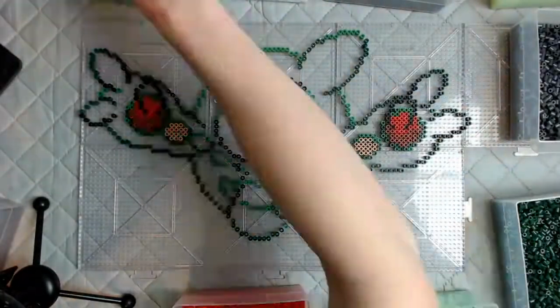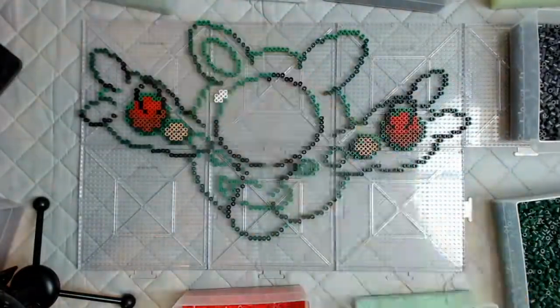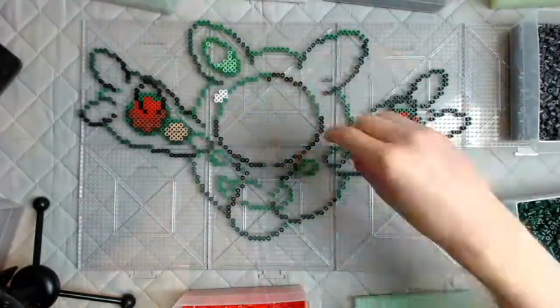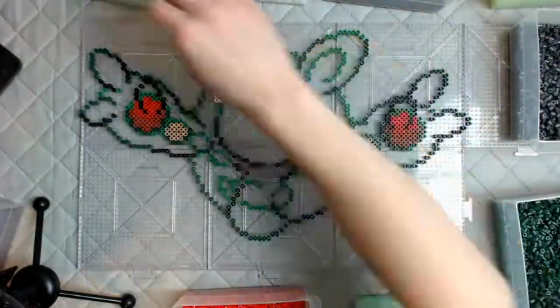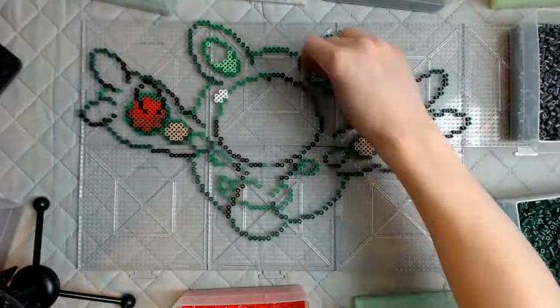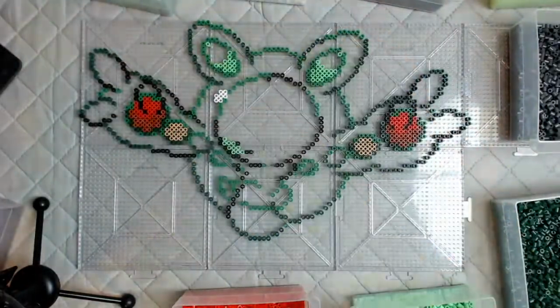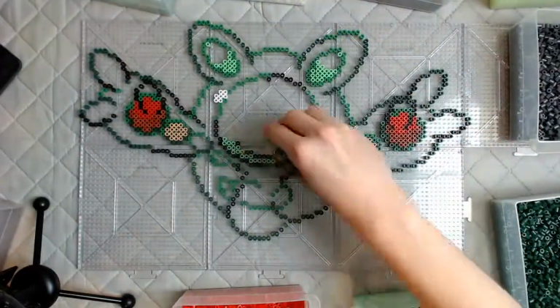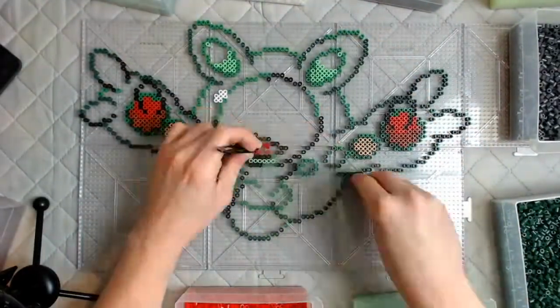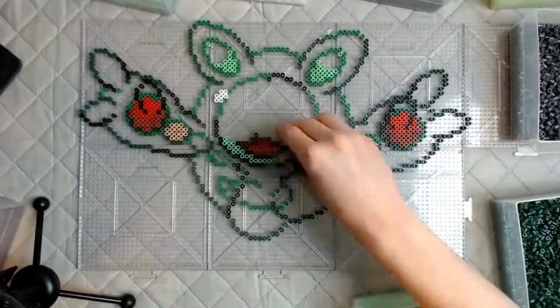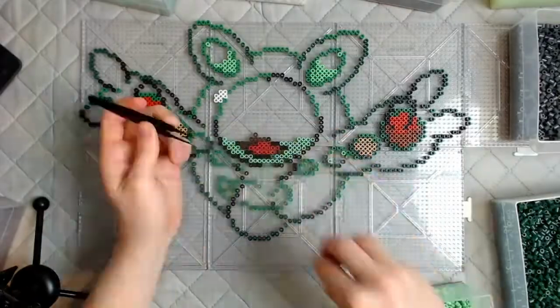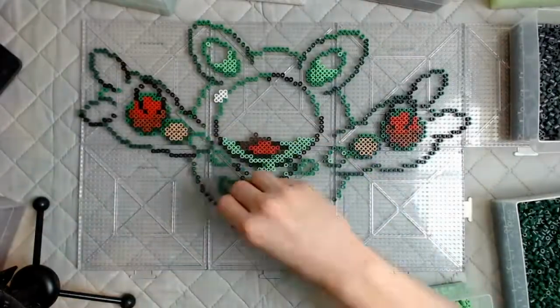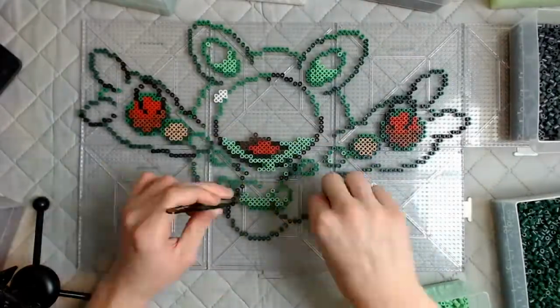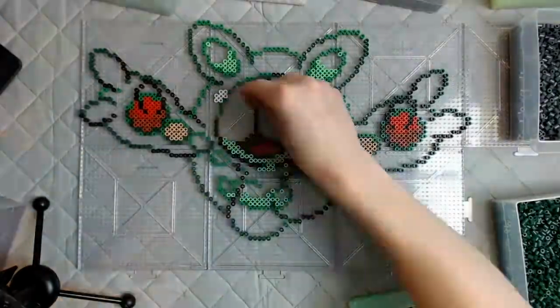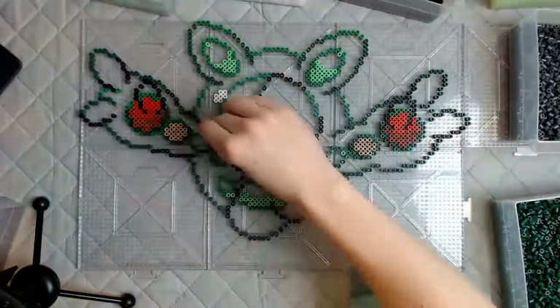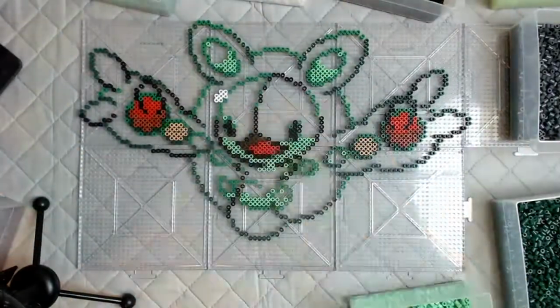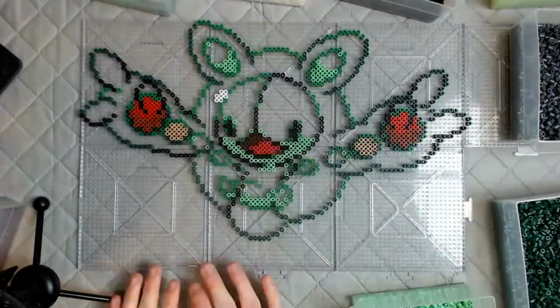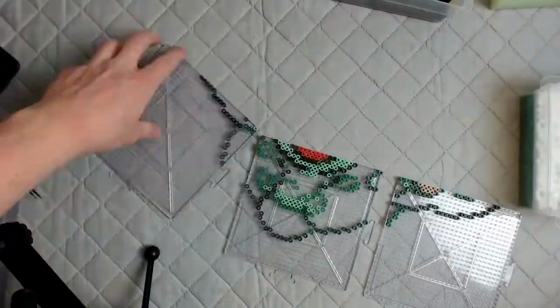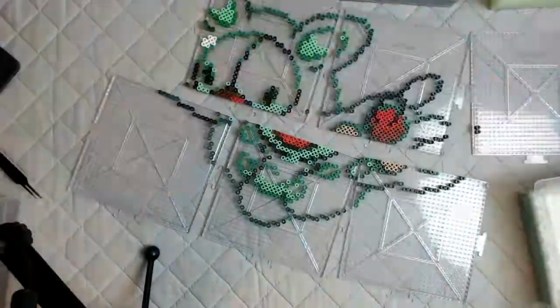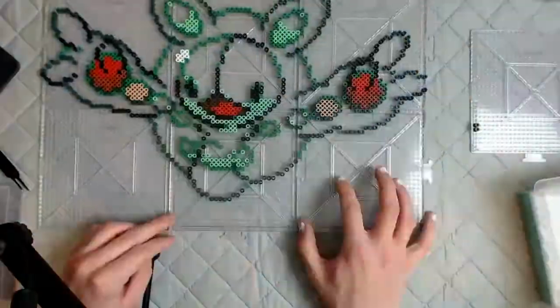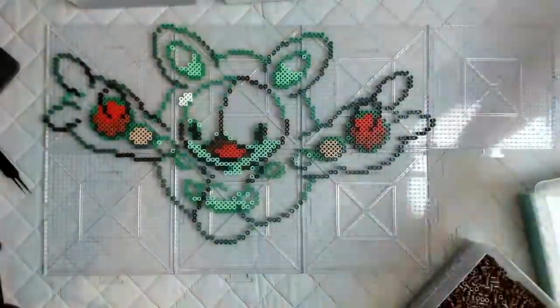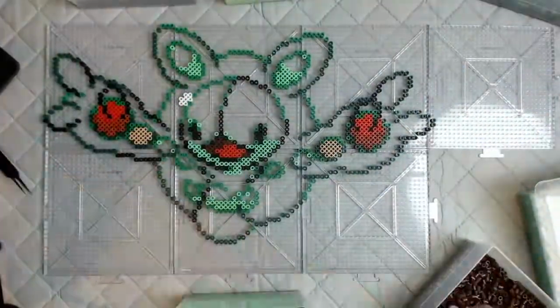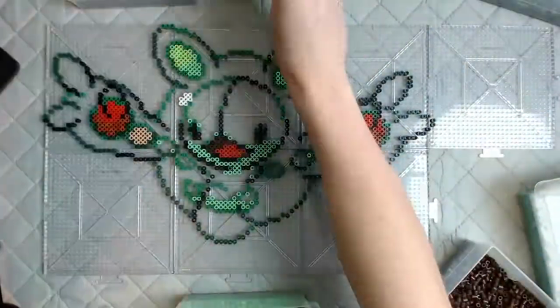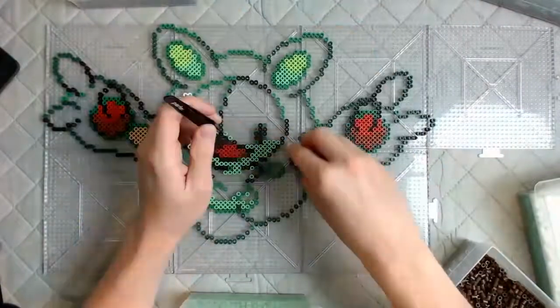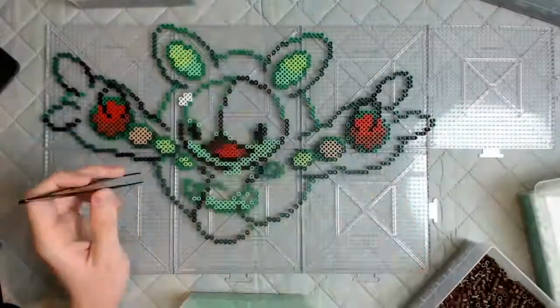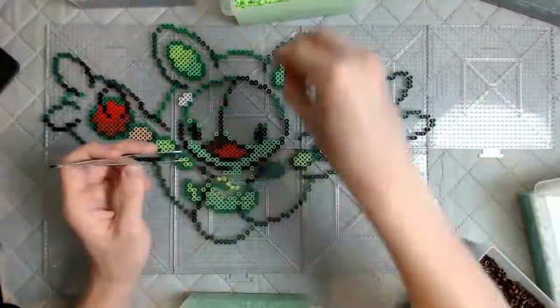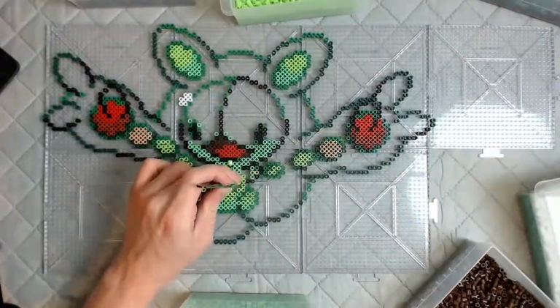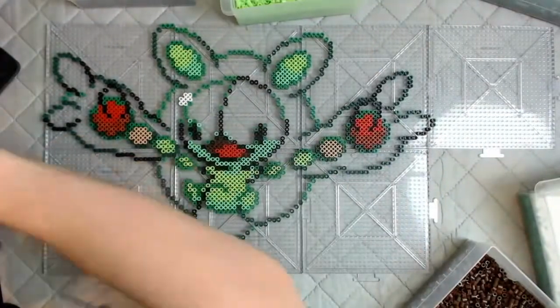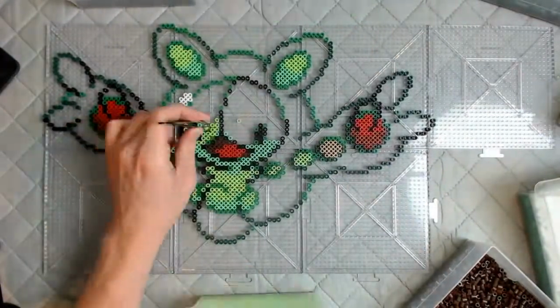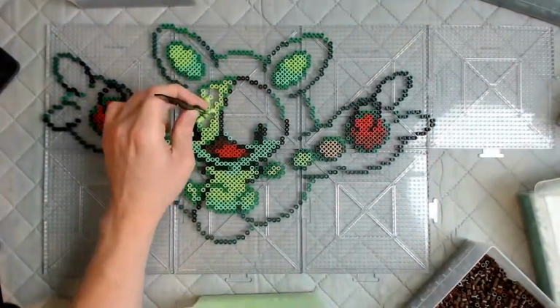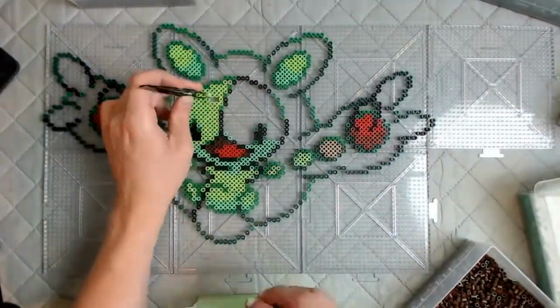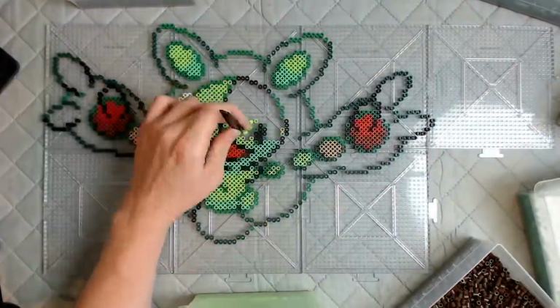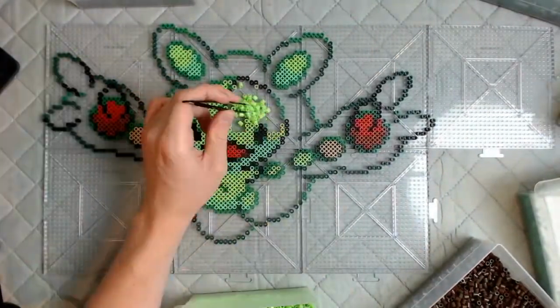Reuniclus was very fun to make. He's just a very weird Pokémon in general — I want to meet the guy that thought of Reuniclus. And there I included me bringing him back together because I thought it was satisfying to watch him be put back together.